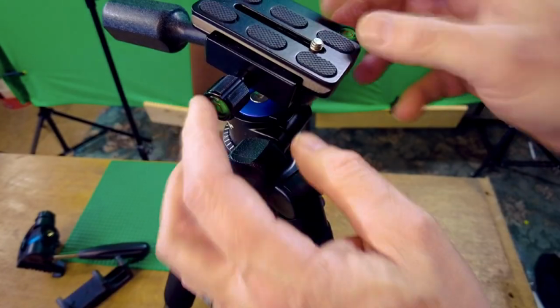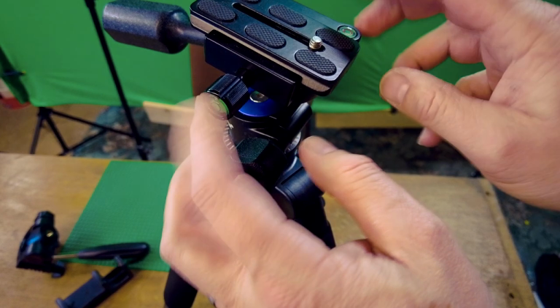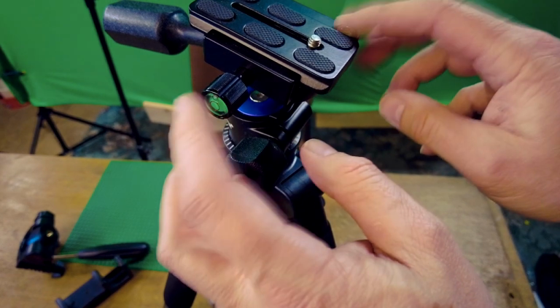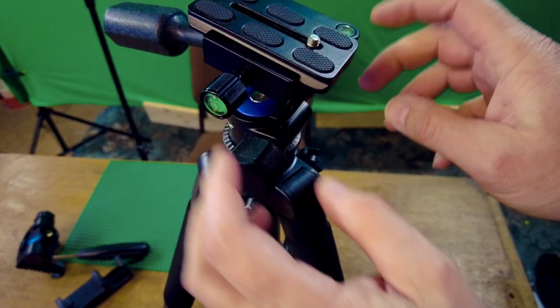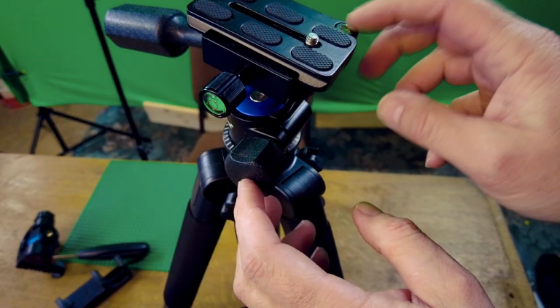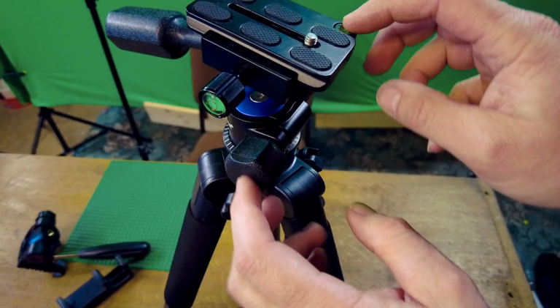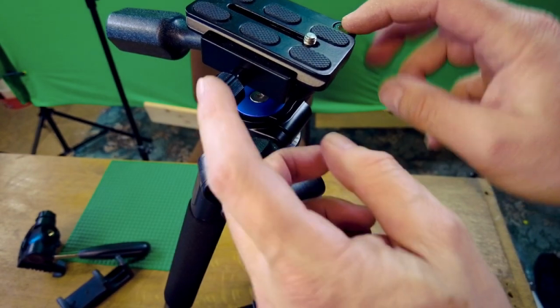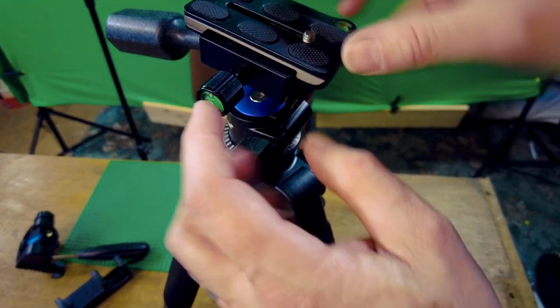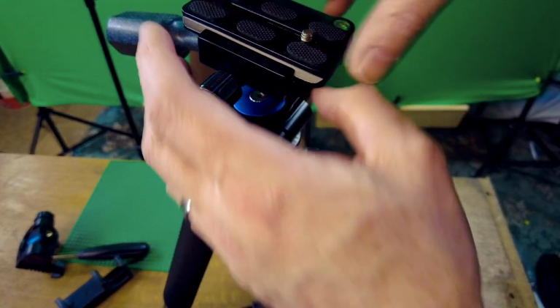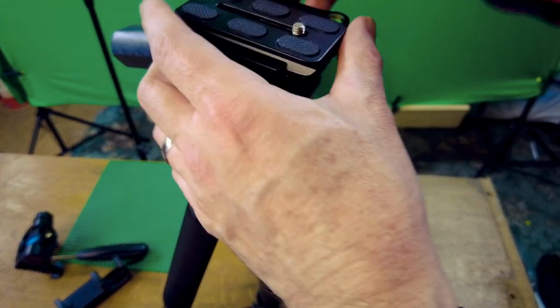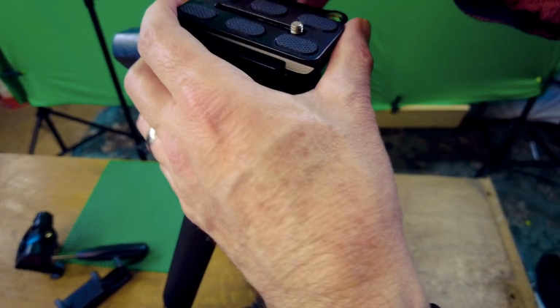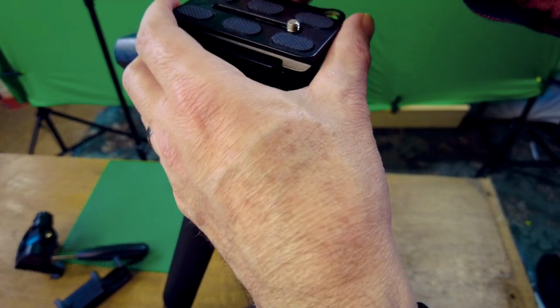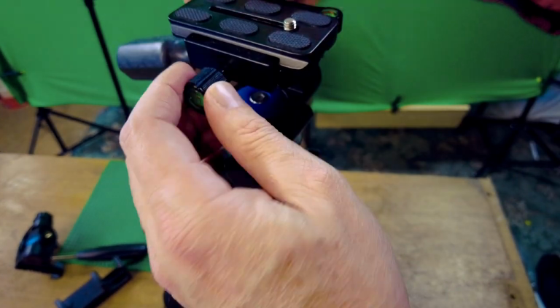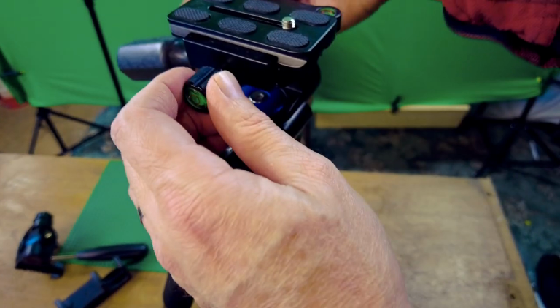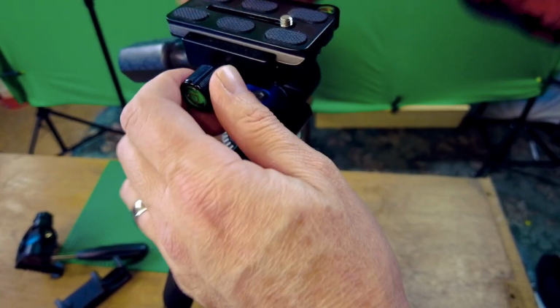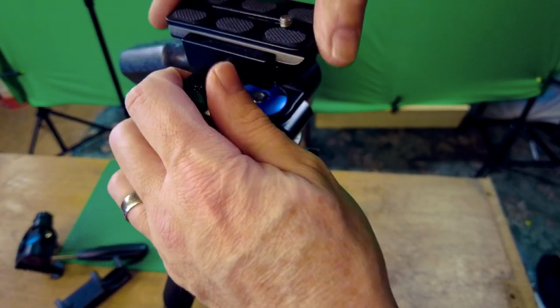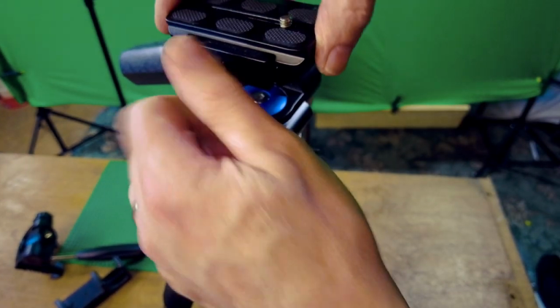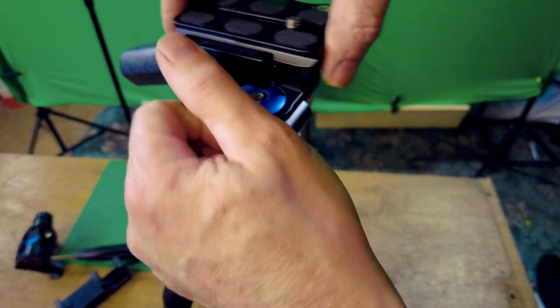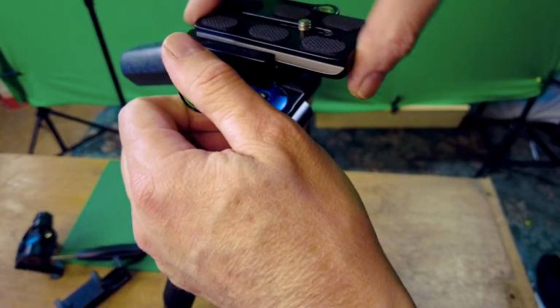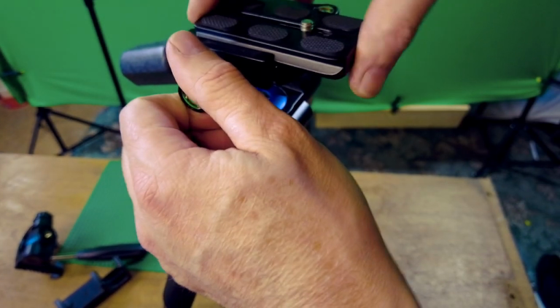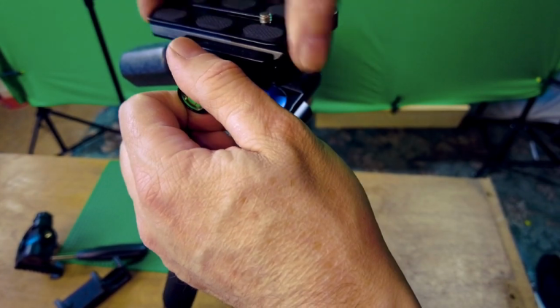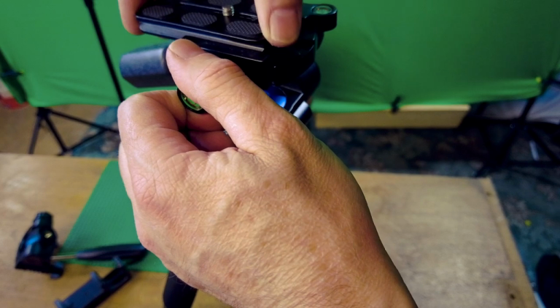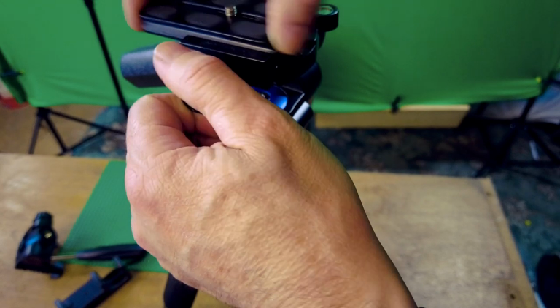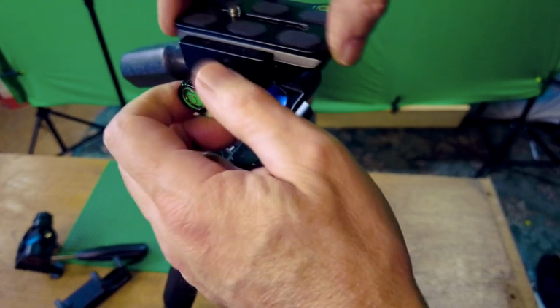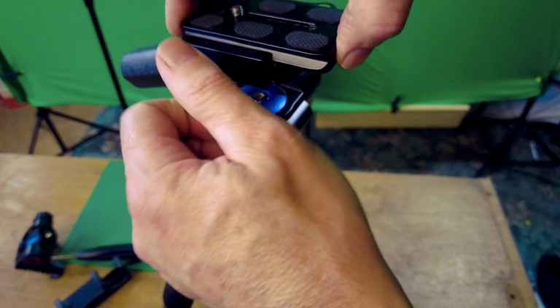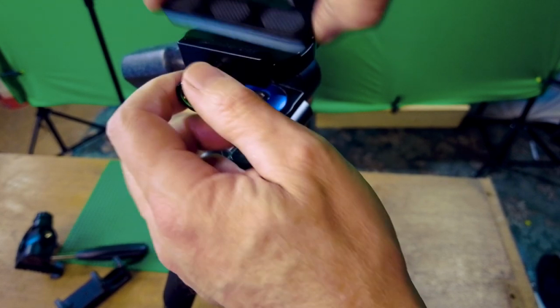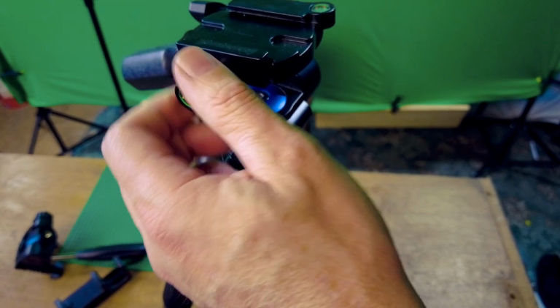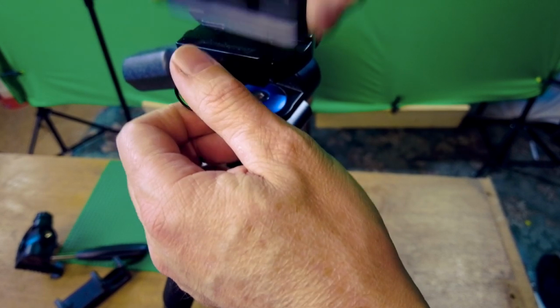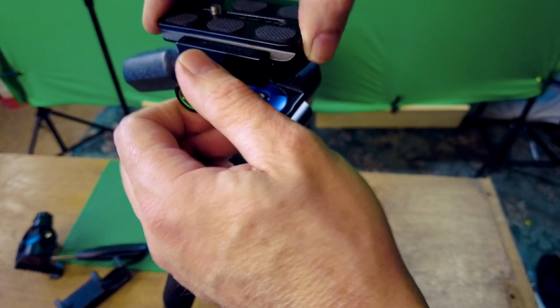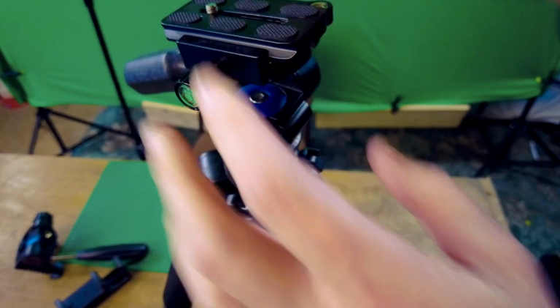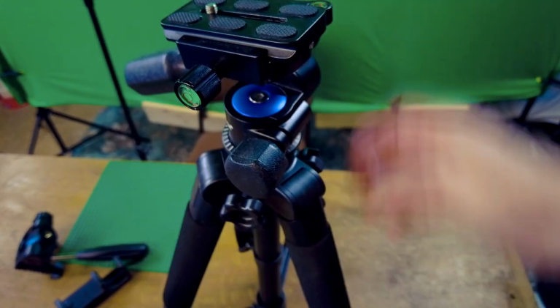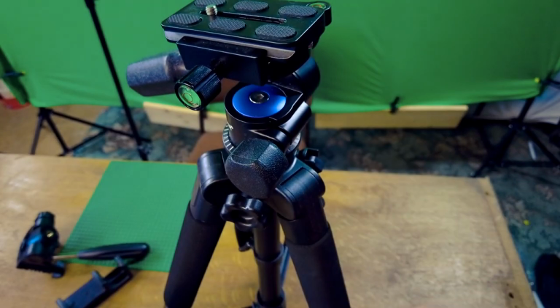The Niwa pan head has got levels on either side and a sliding quick release plate. That's the pan head.